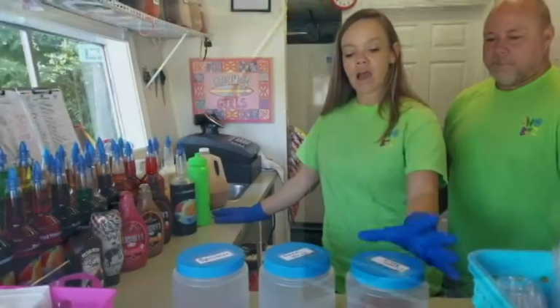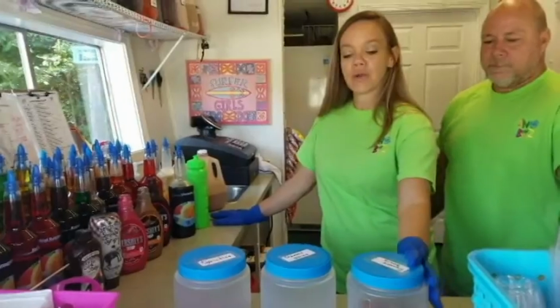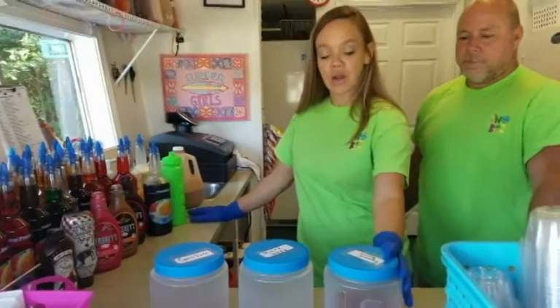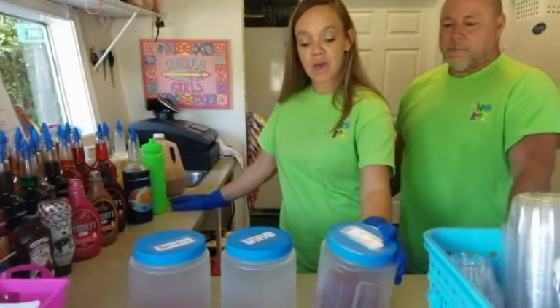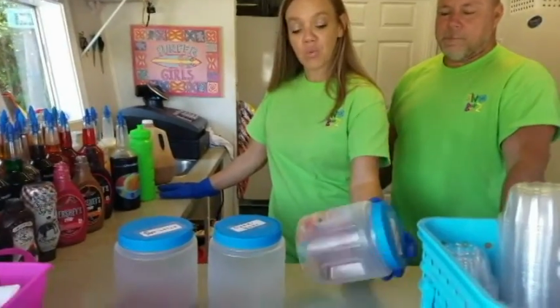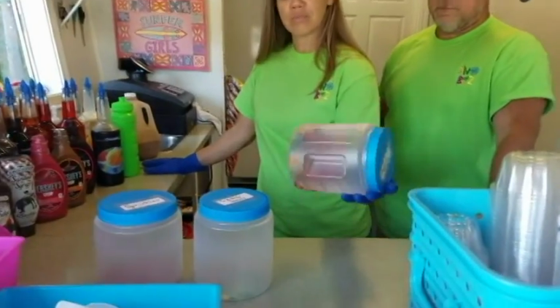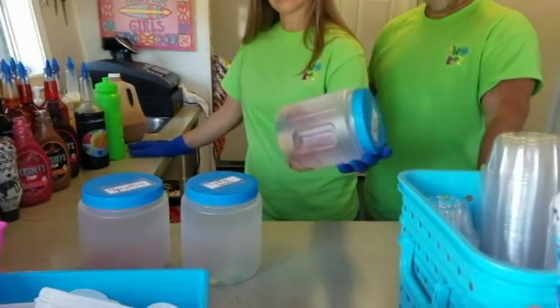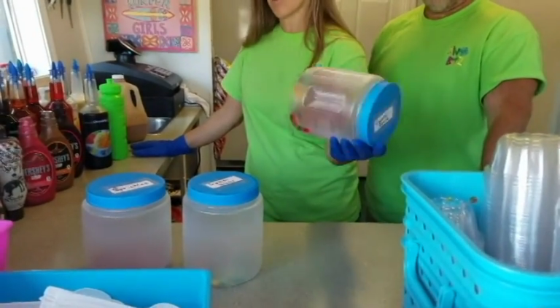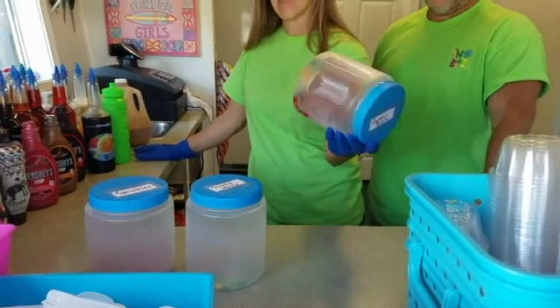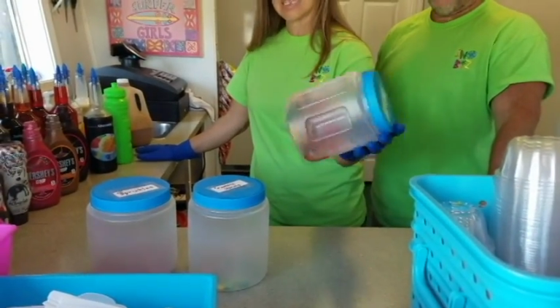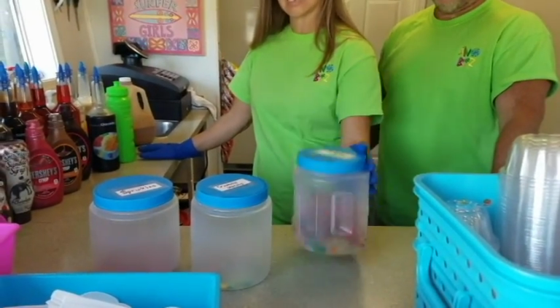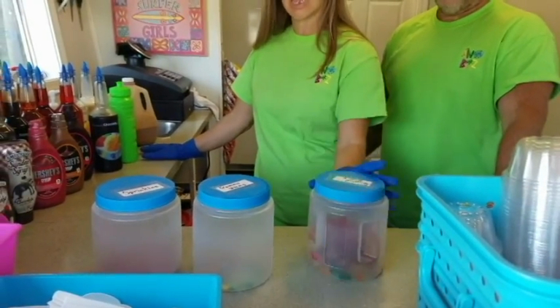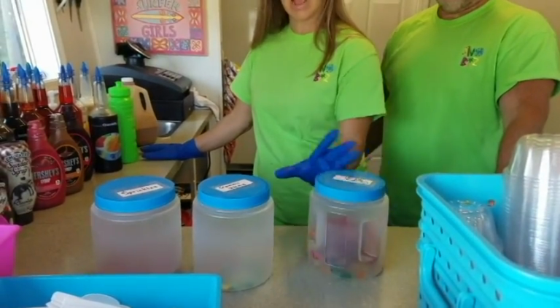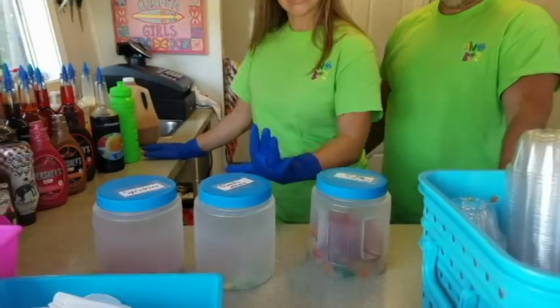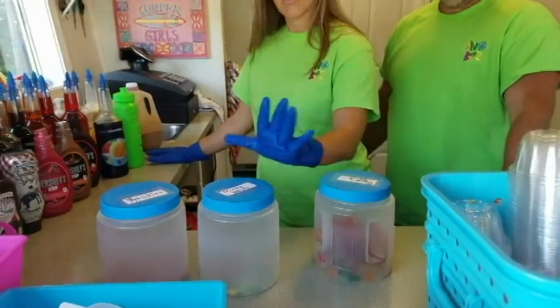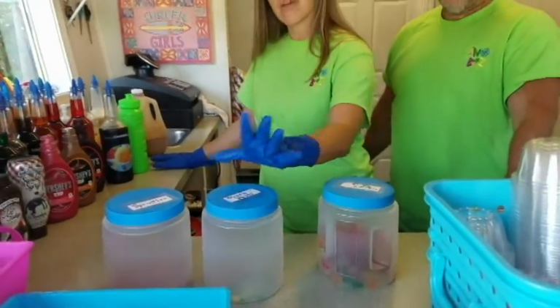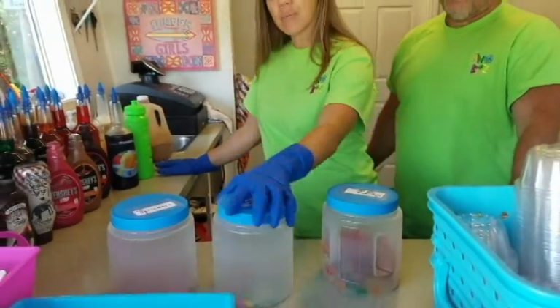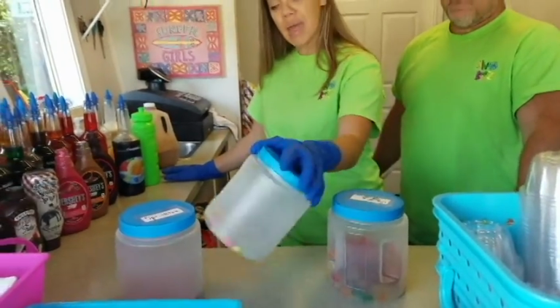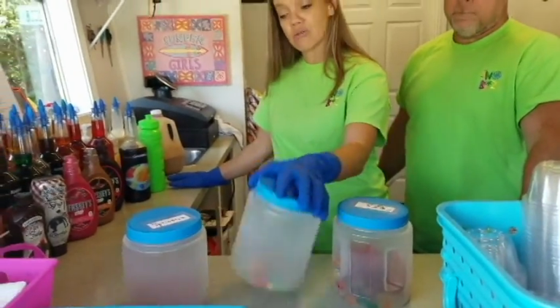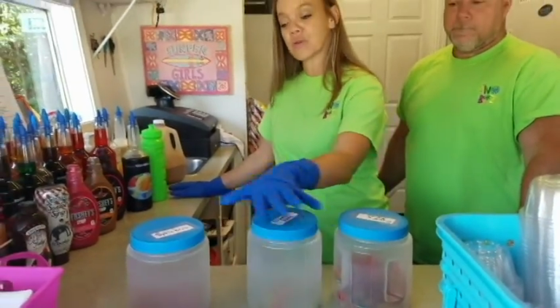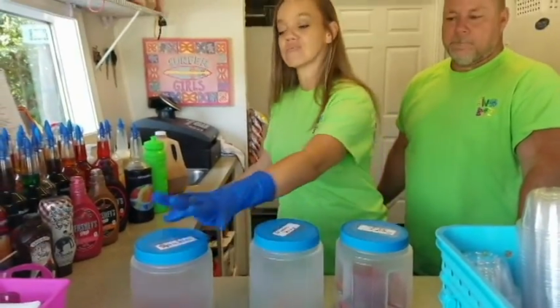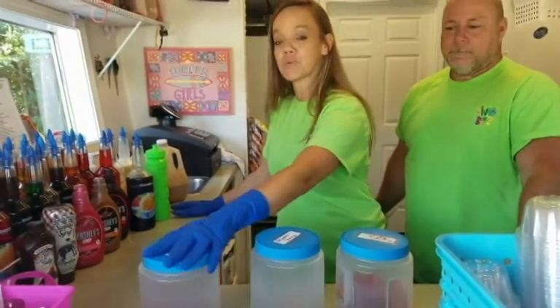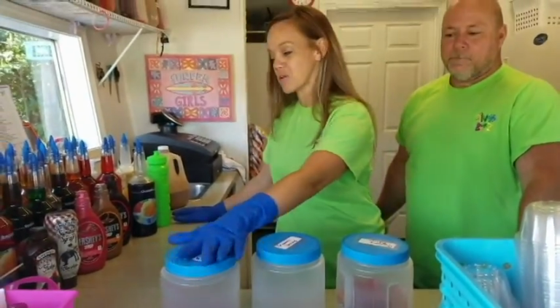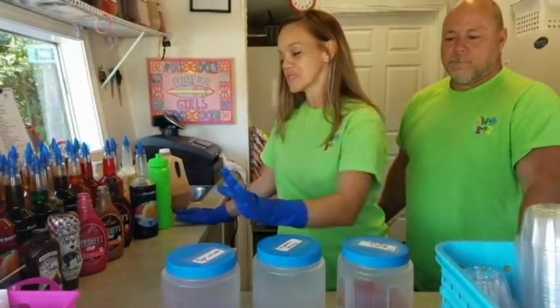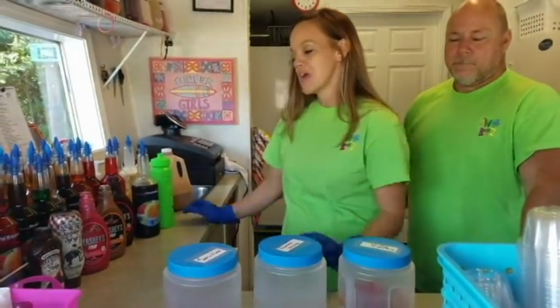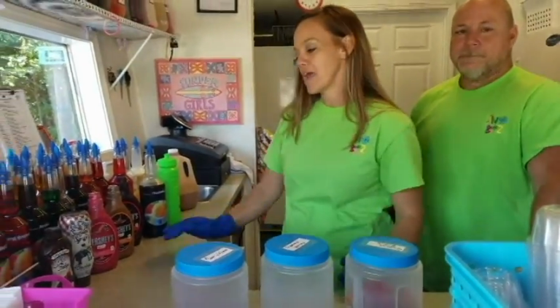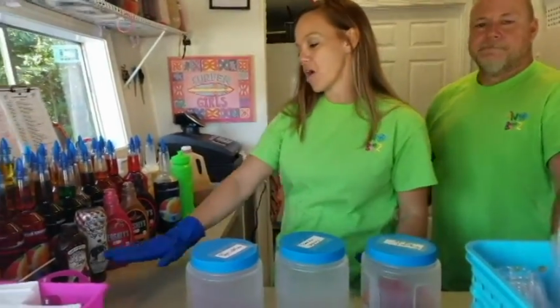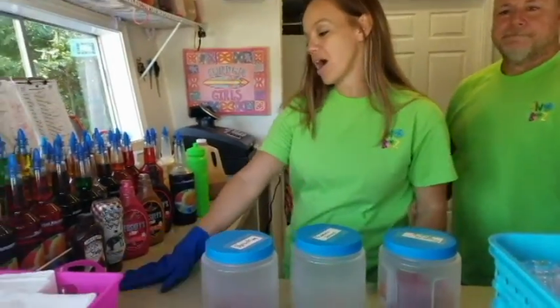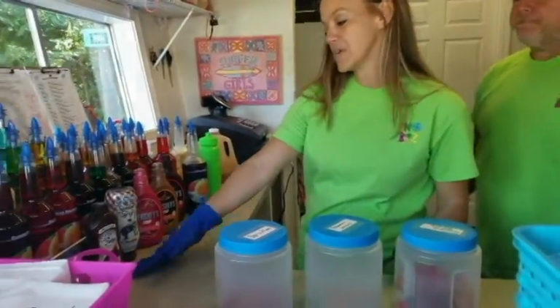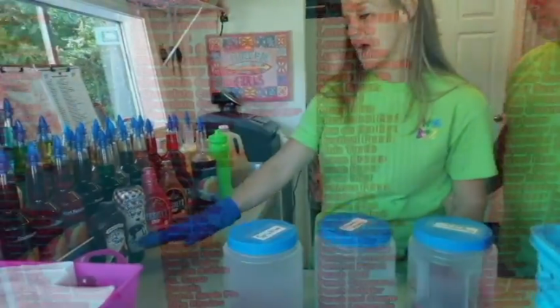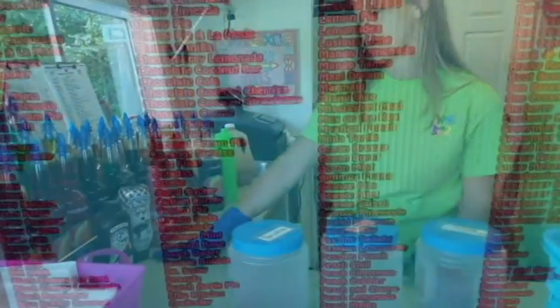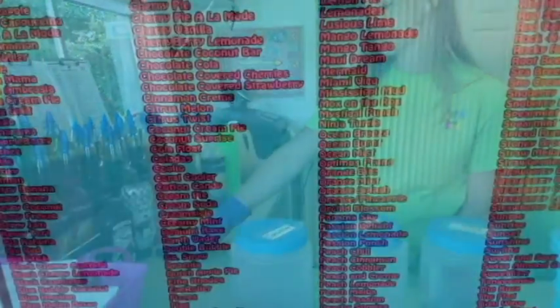We have our gummy worms that are amazing in shaved ice. We have gummy bears, we have sprinkles, and we have our hot fuzz topping in our selection.